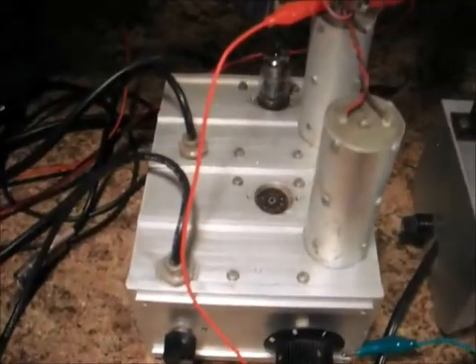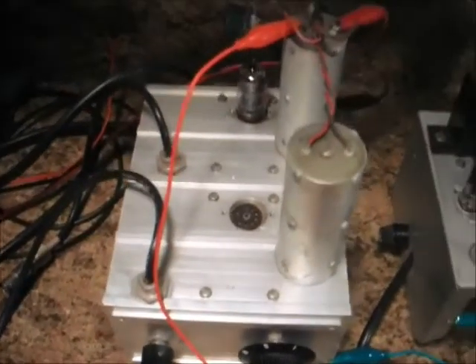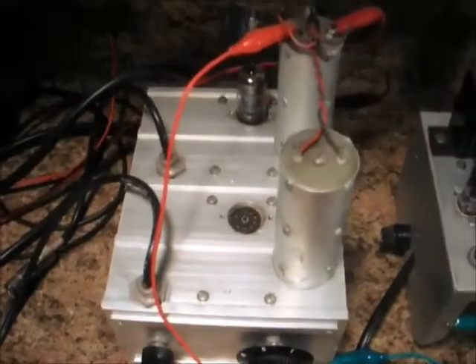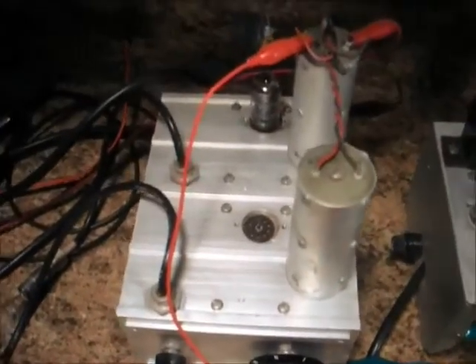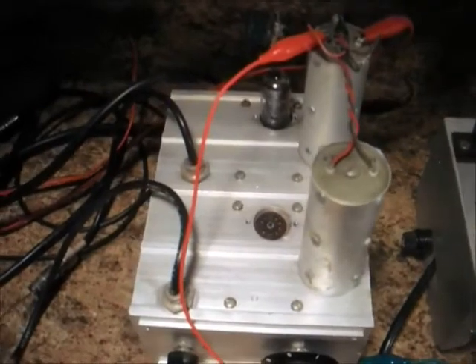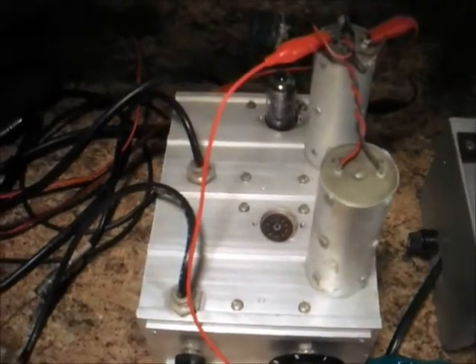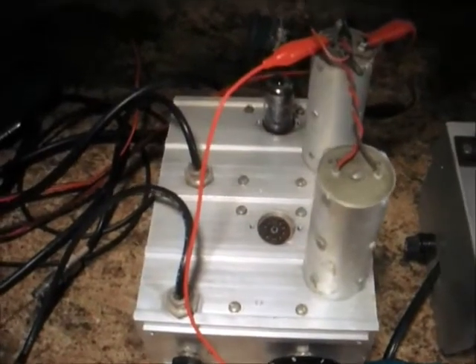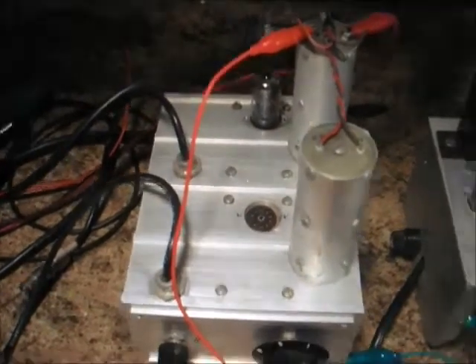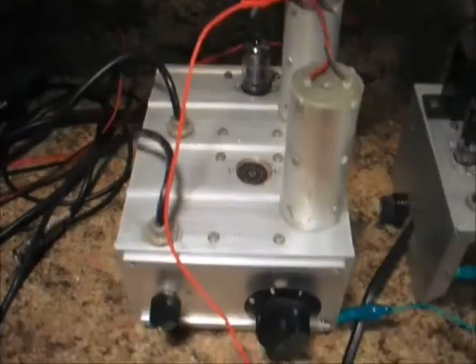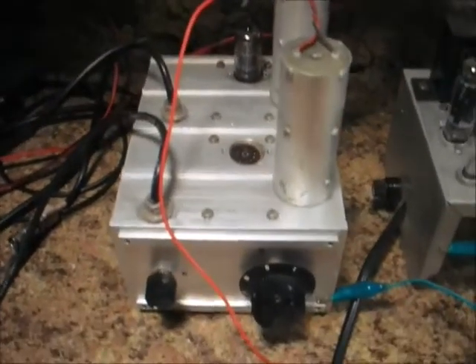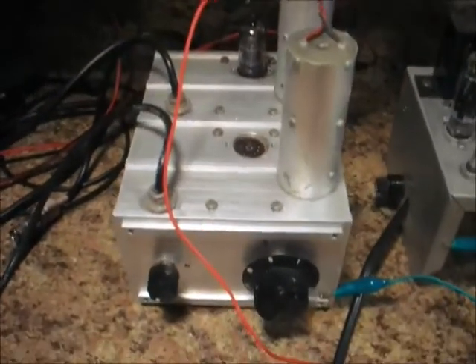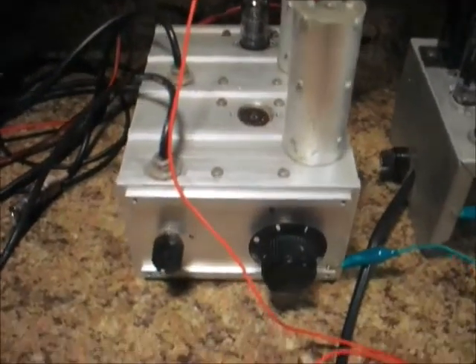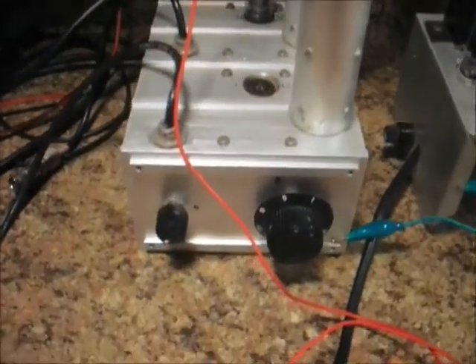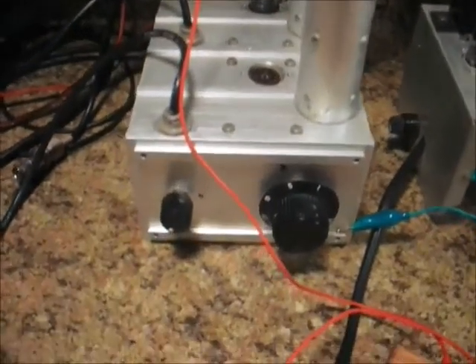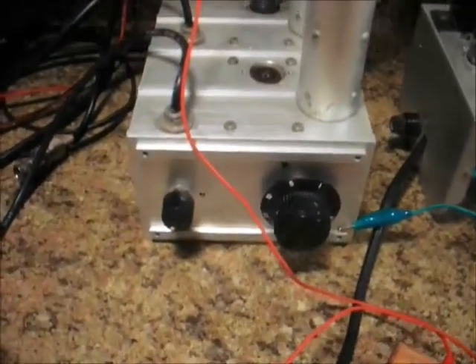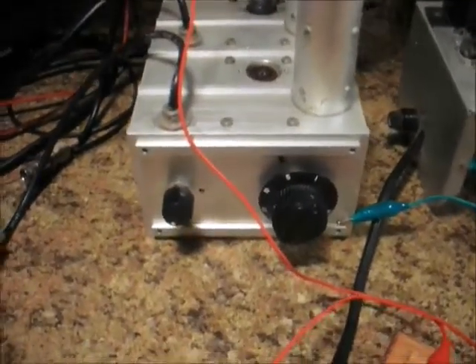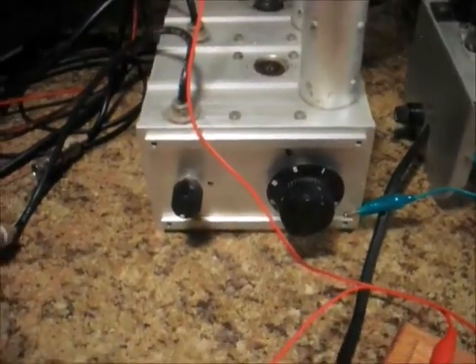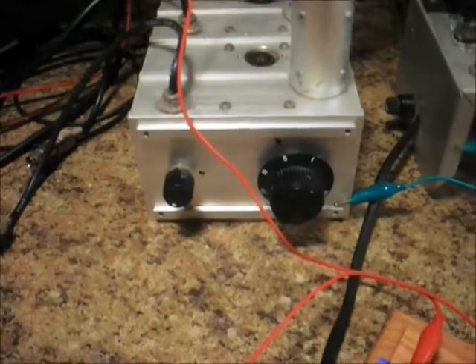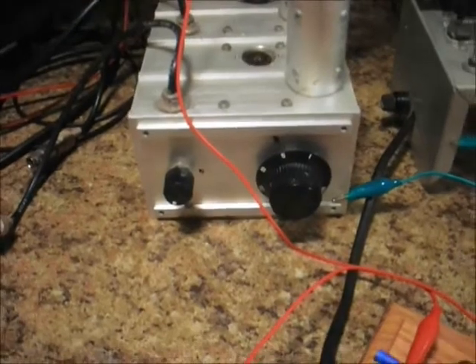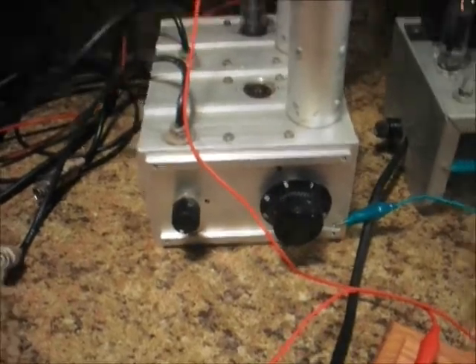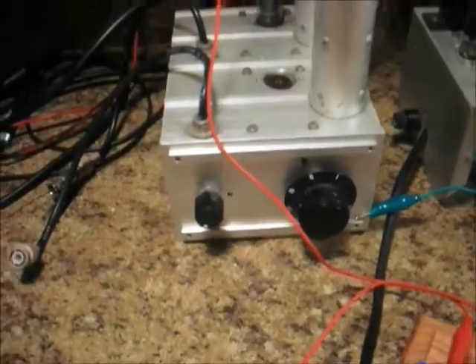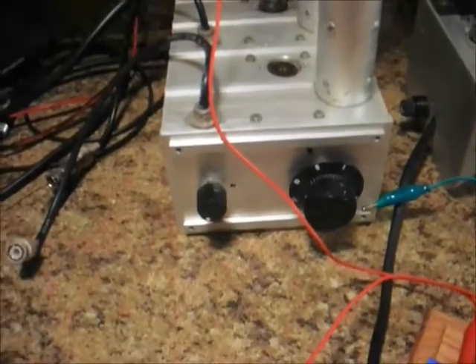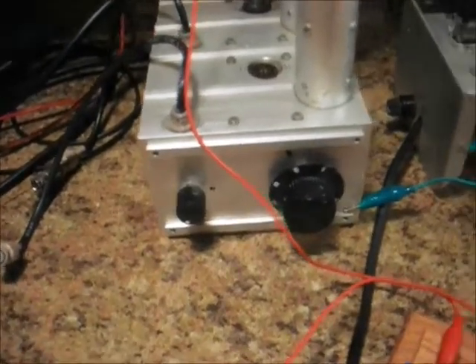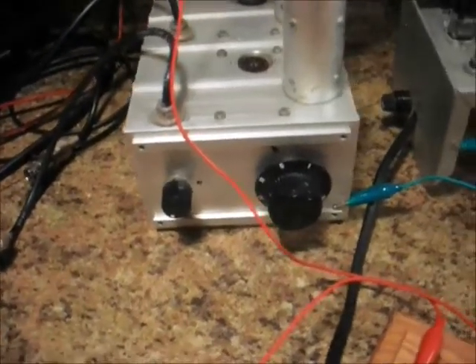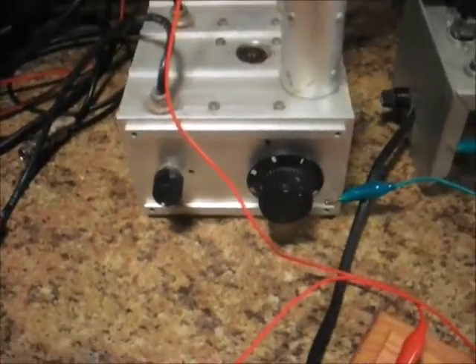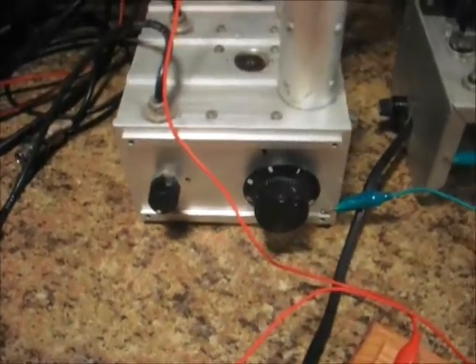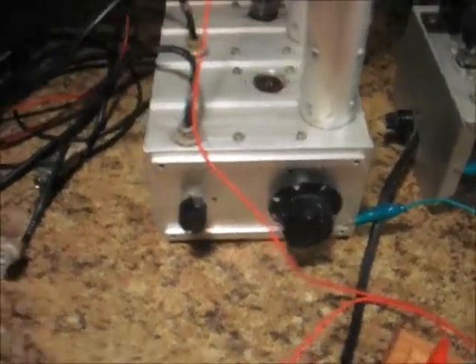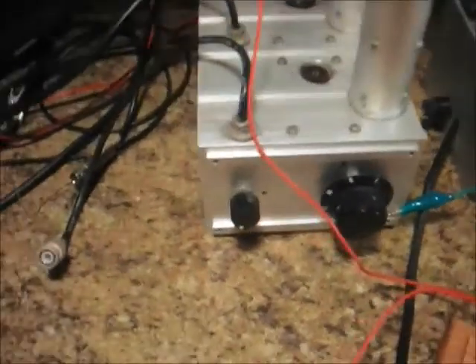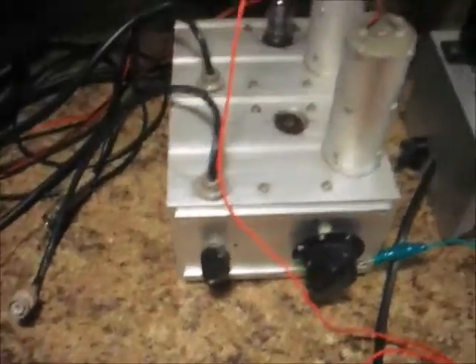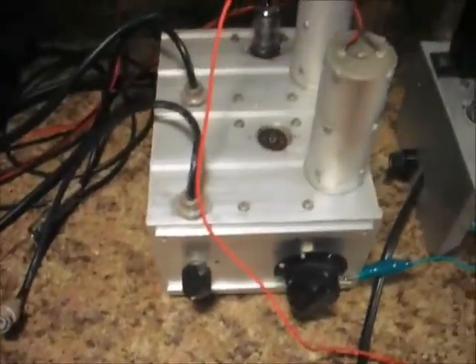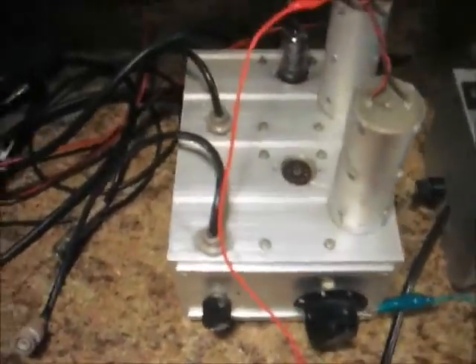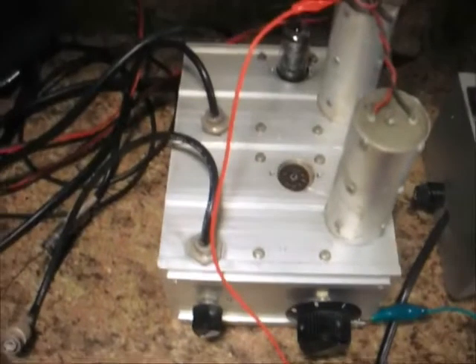Here's the oscillator I pulled out of the Boonton RF admittance bridge. It's selectable: 1, 5, 10, 20, 30, 50, and 100 MHz — dual oscillators, actually.